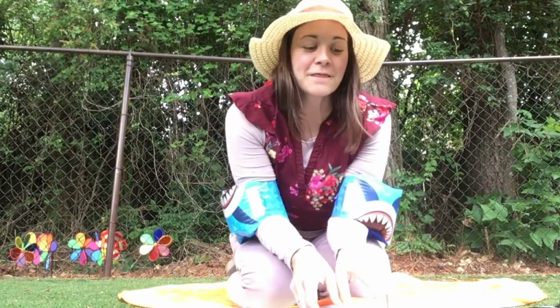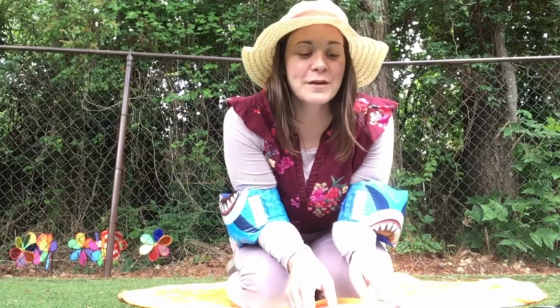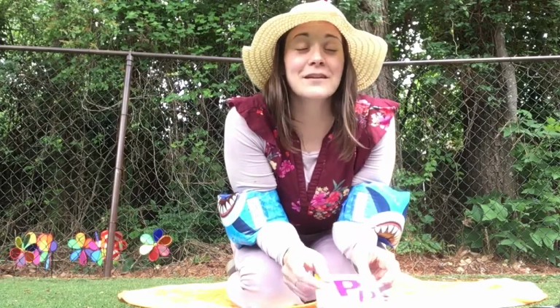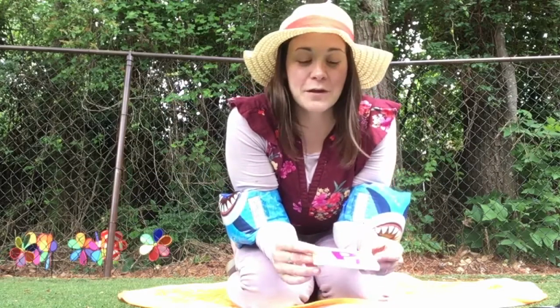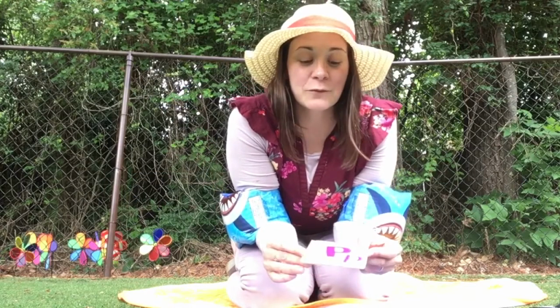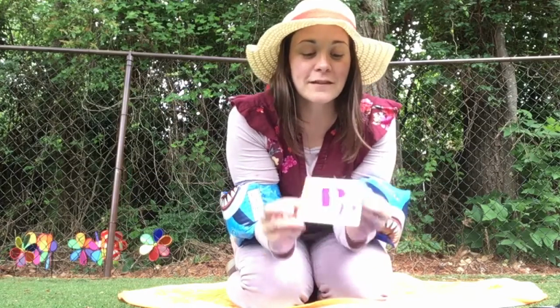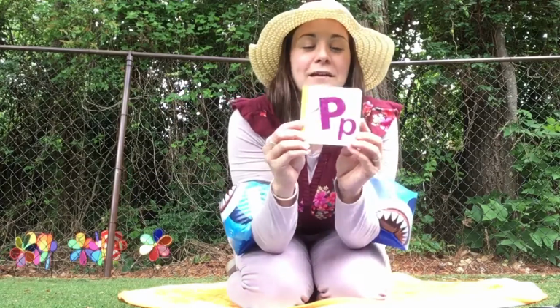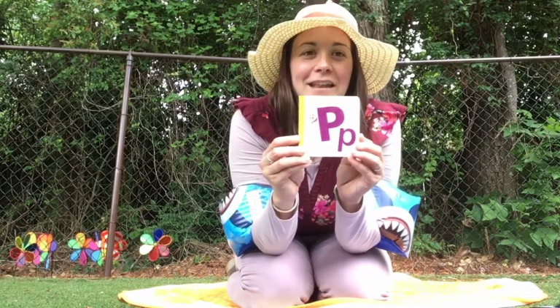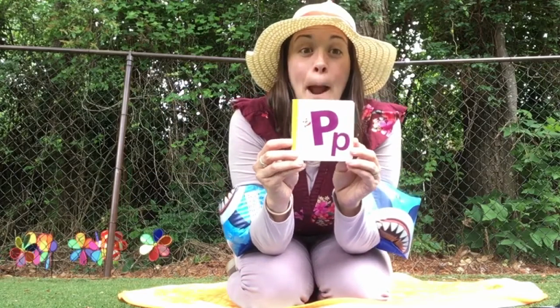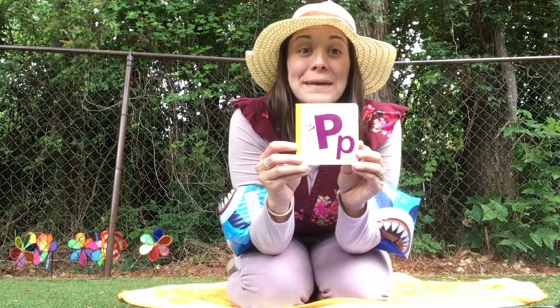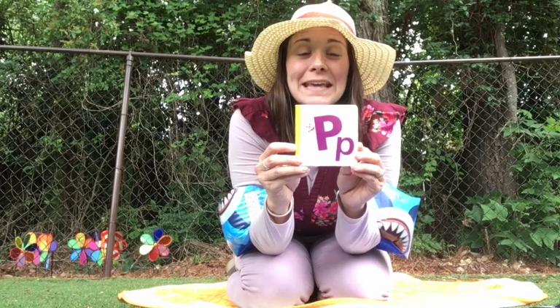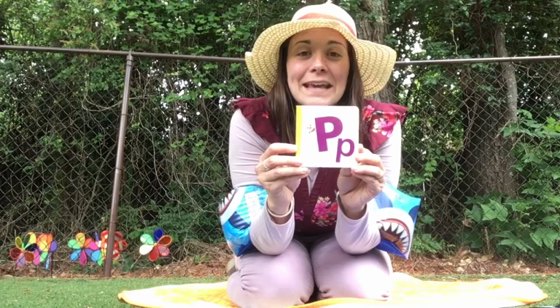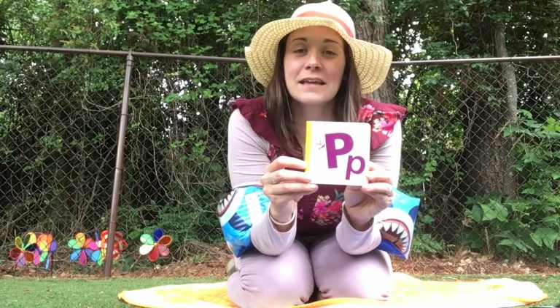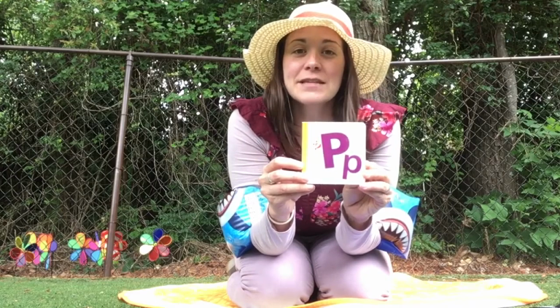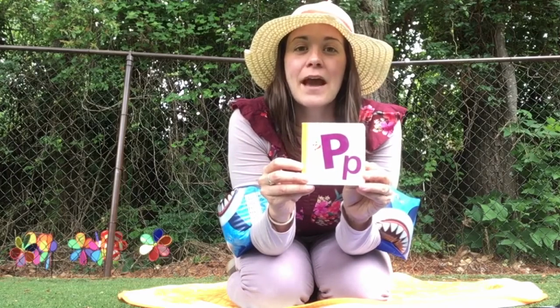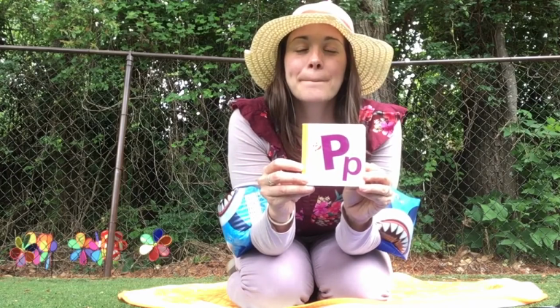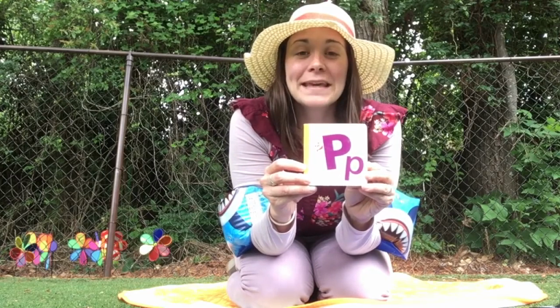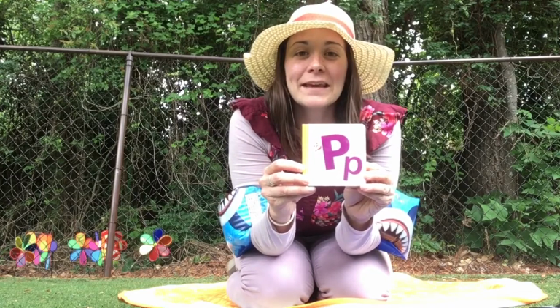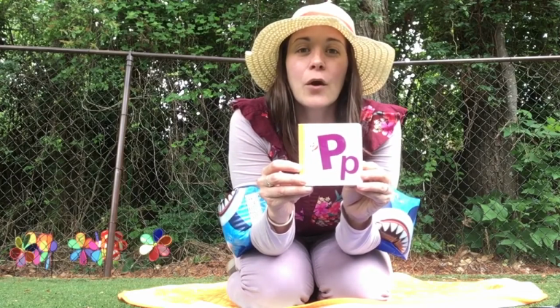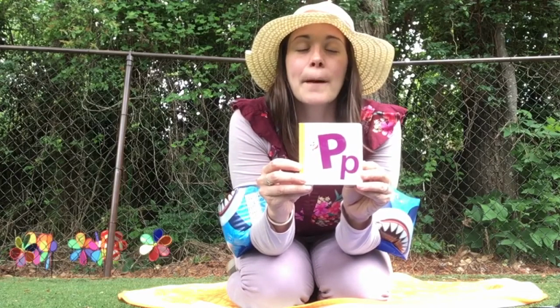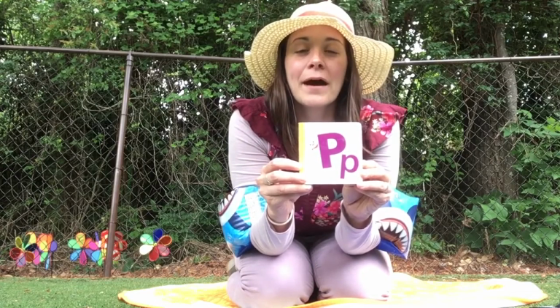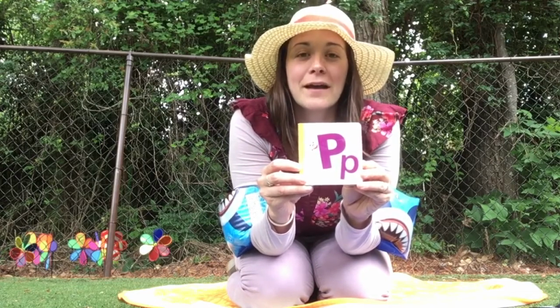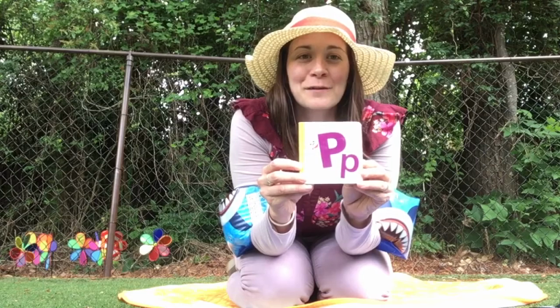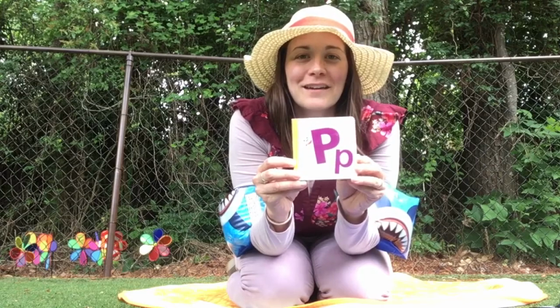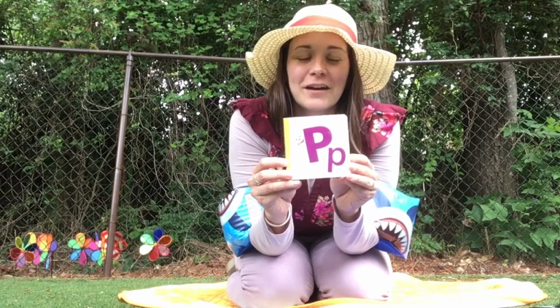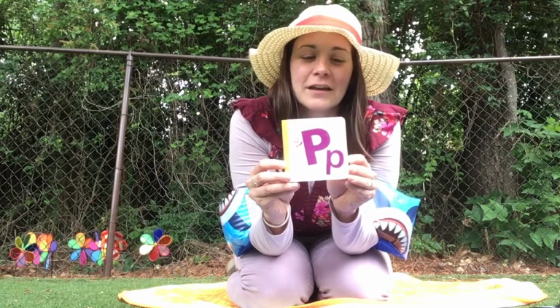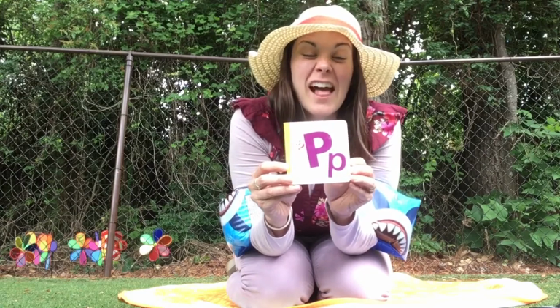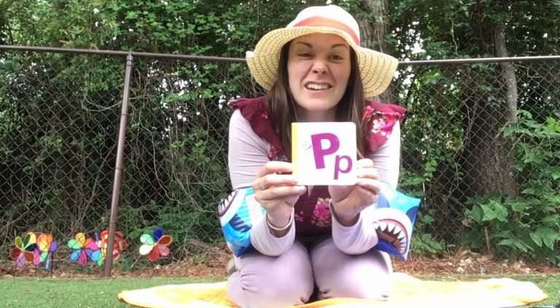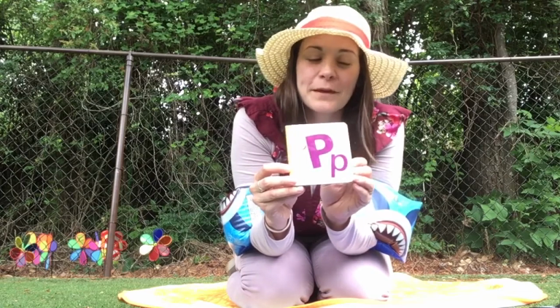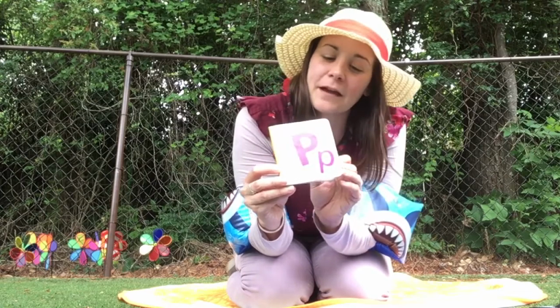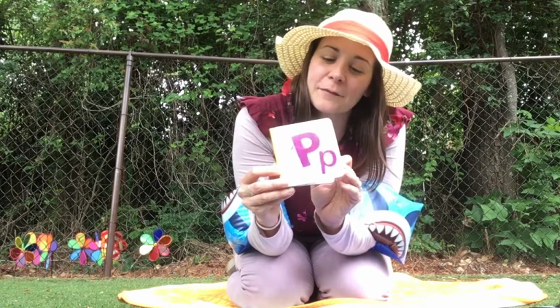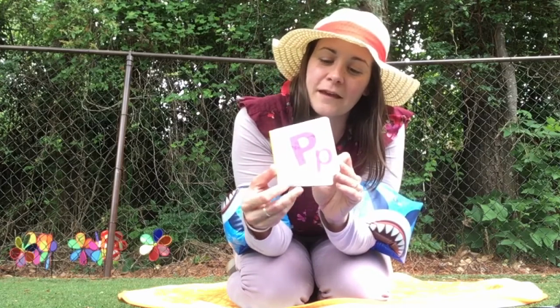This week is a great week because we get to practice the letter P. Can you say P? The P sound? Very good. Let's look in our P book and see what it says.